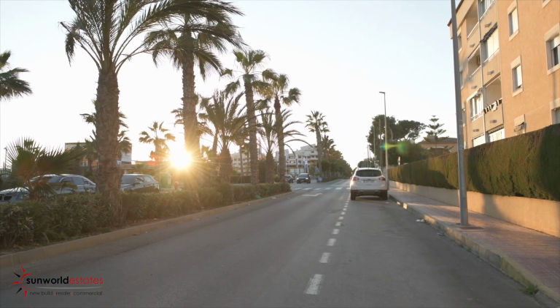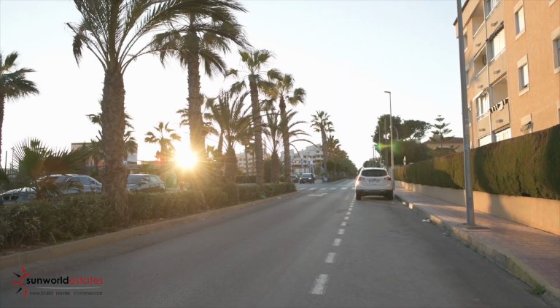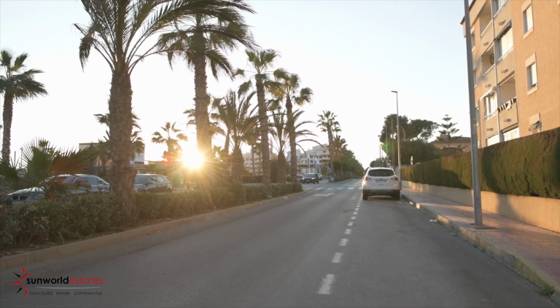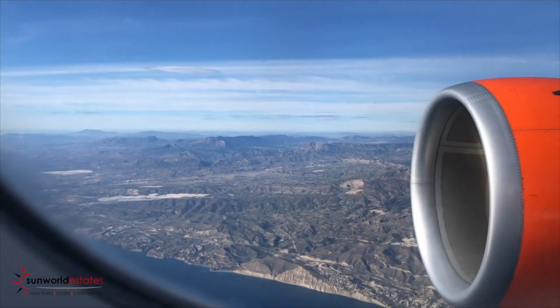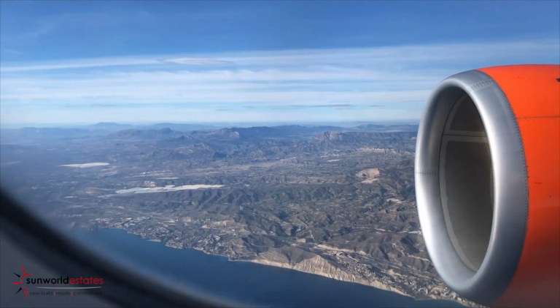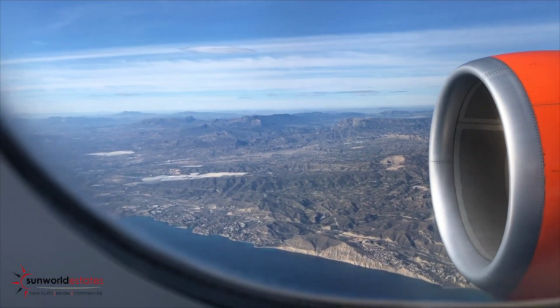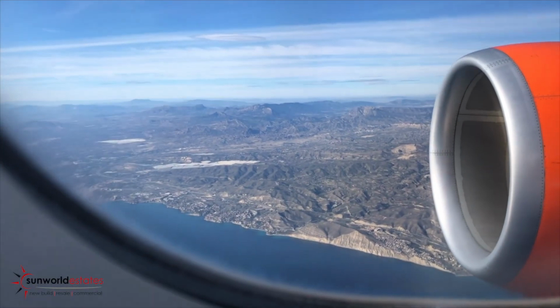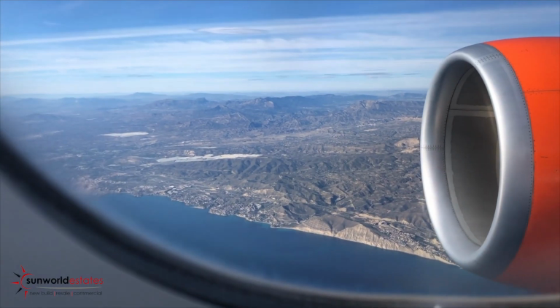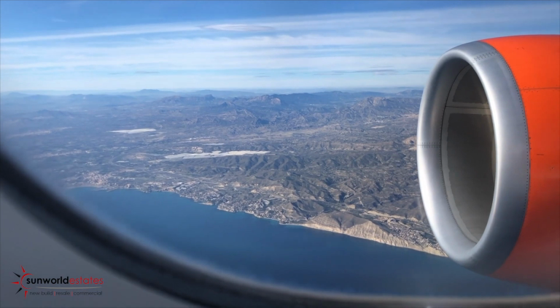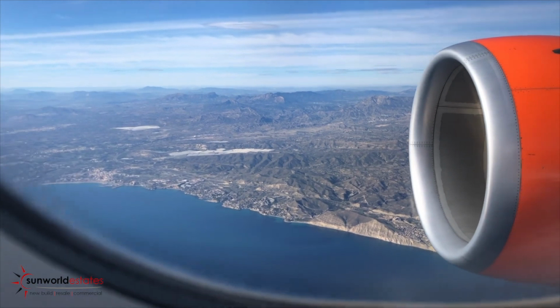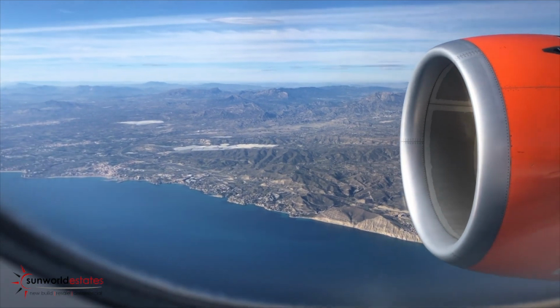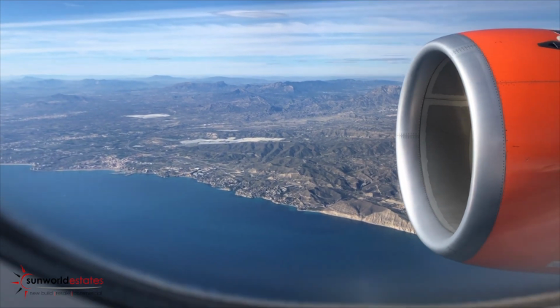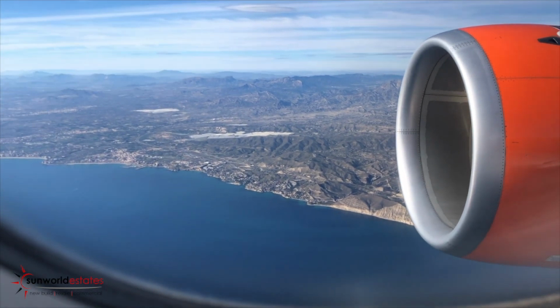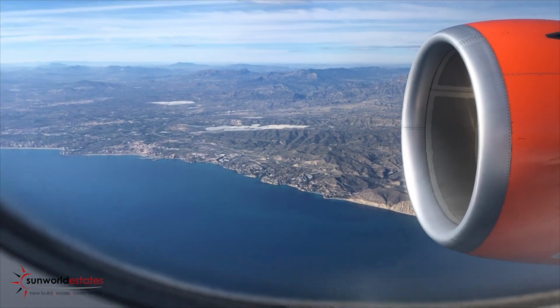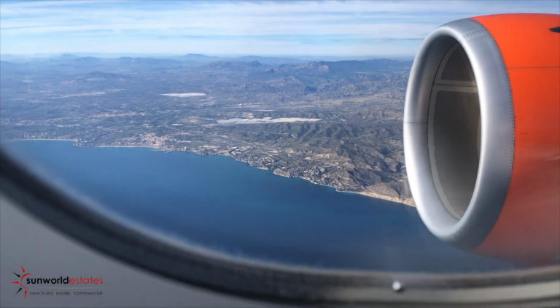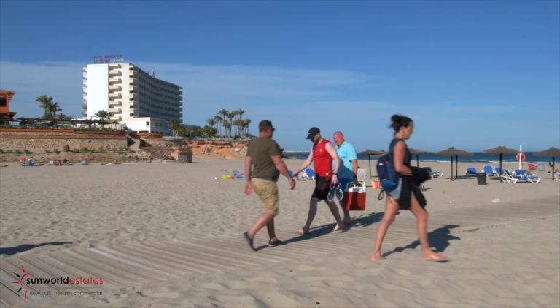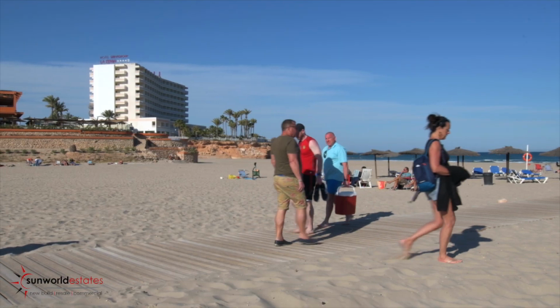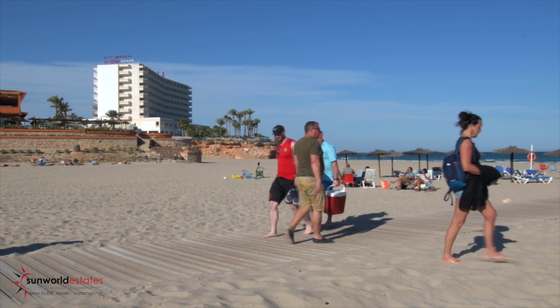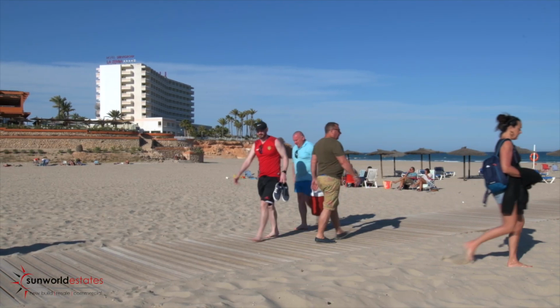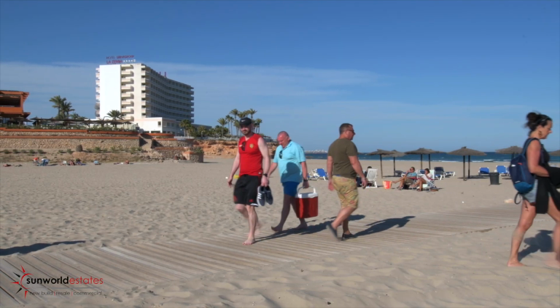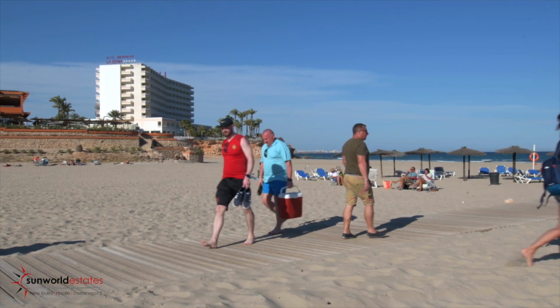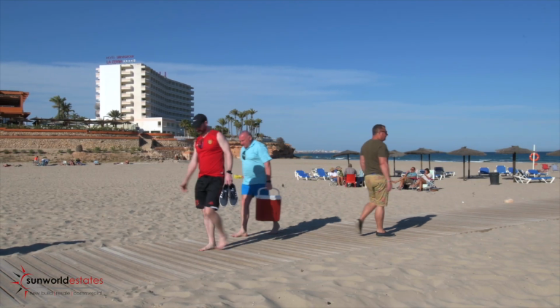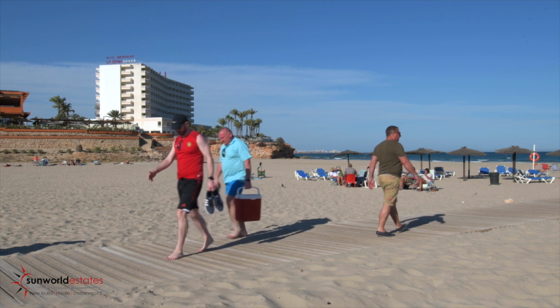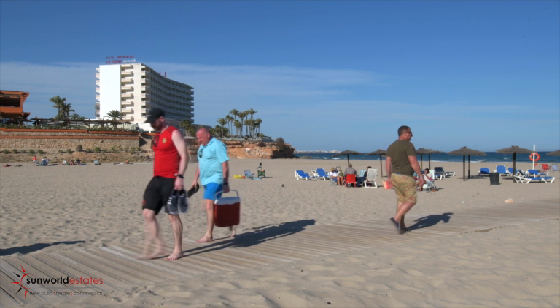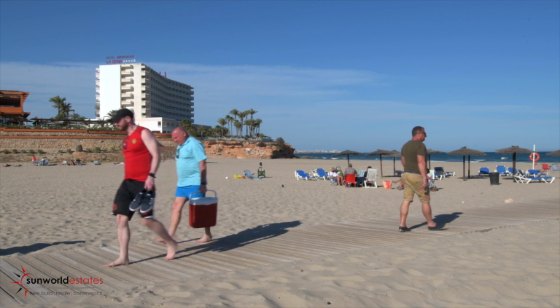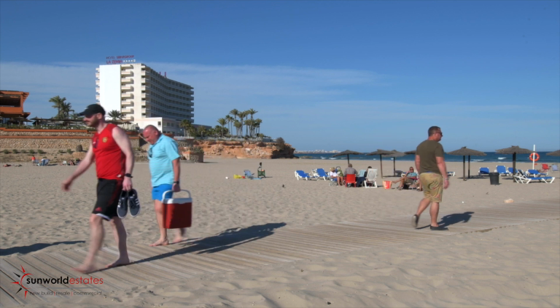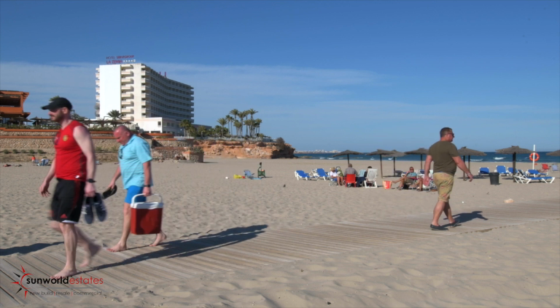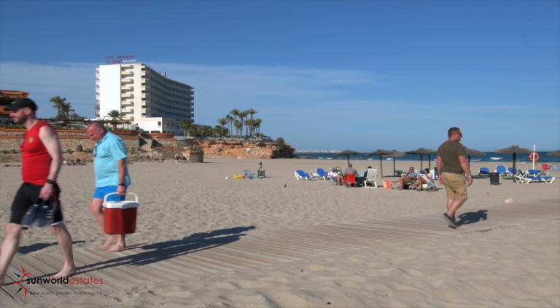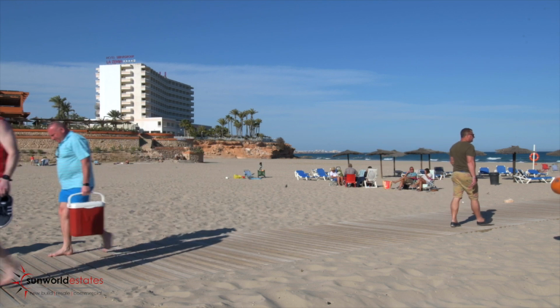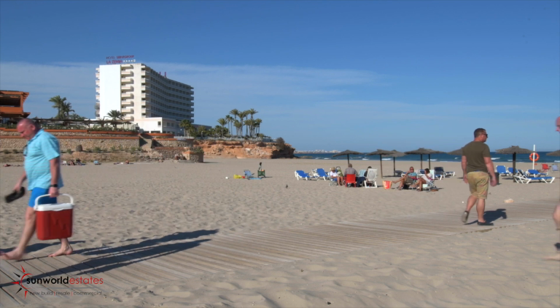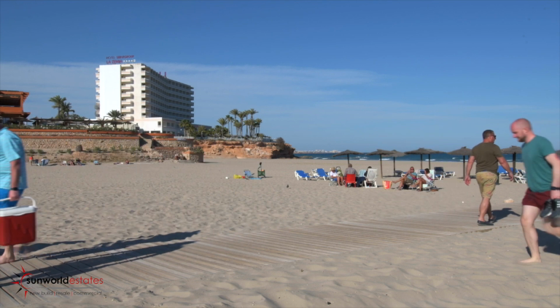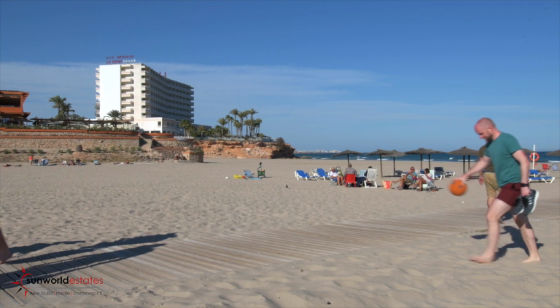Situated just 40 minutes between two major airports, daily flights from the UK make commuting a breeze. With sun, sea, sand and sangria, it's no wonder I've made this marvellous place my second home.